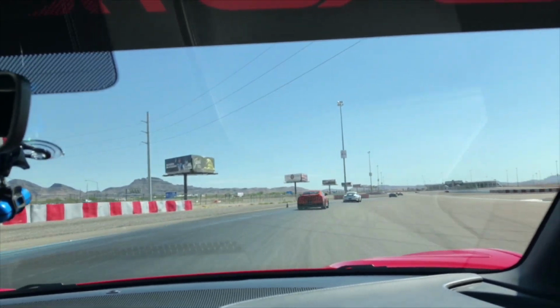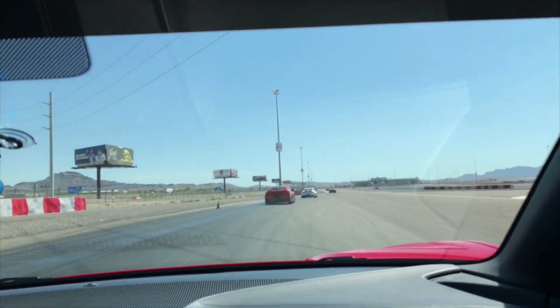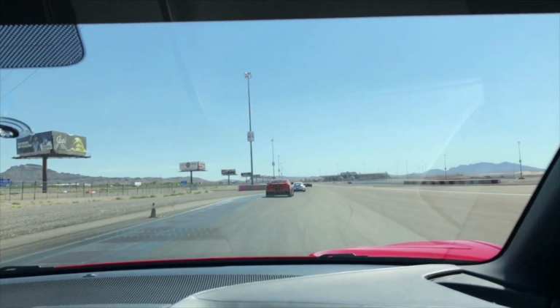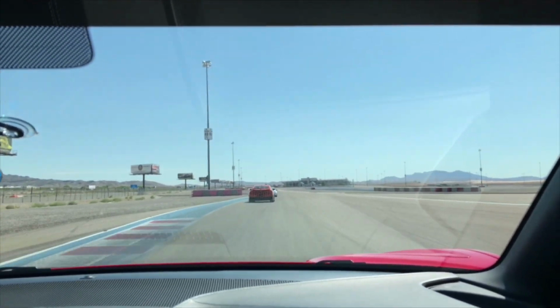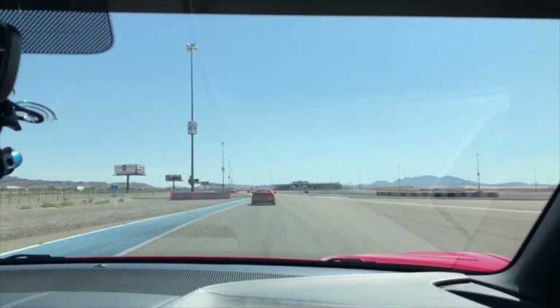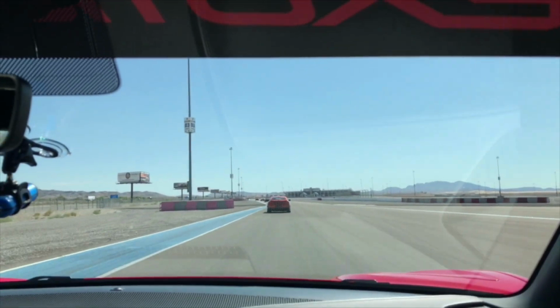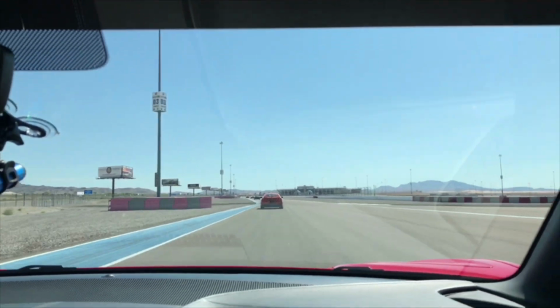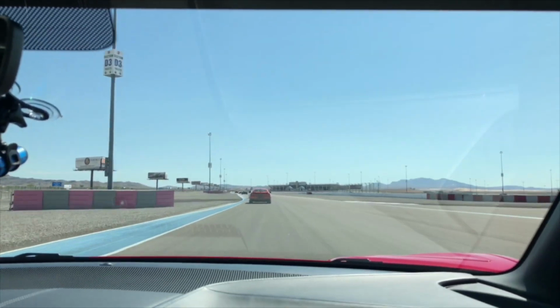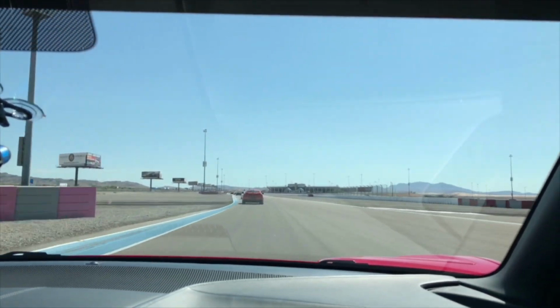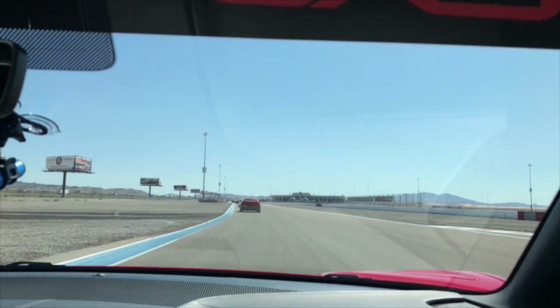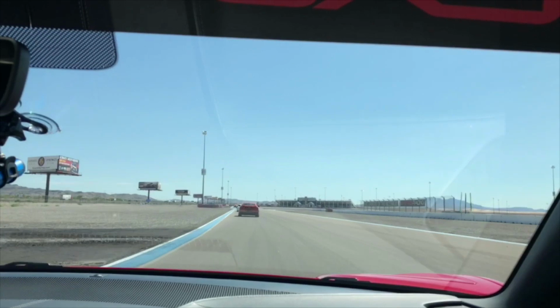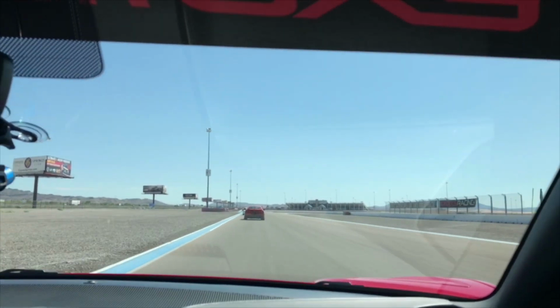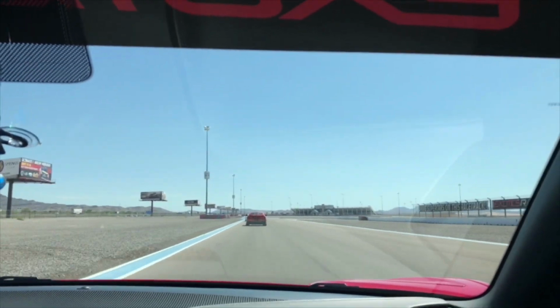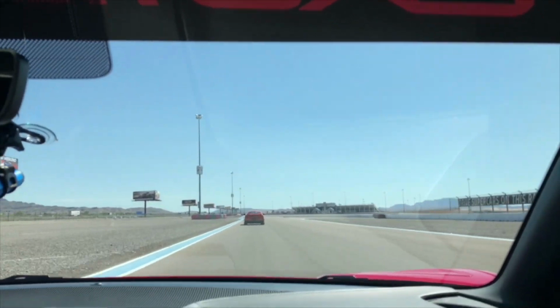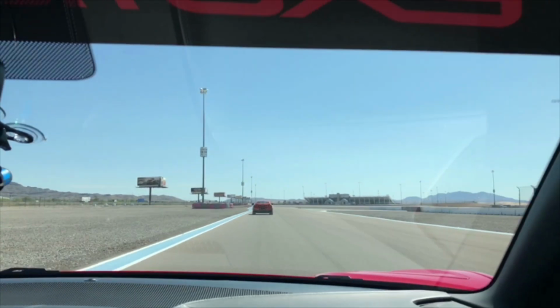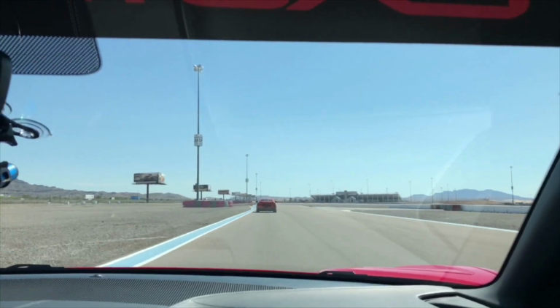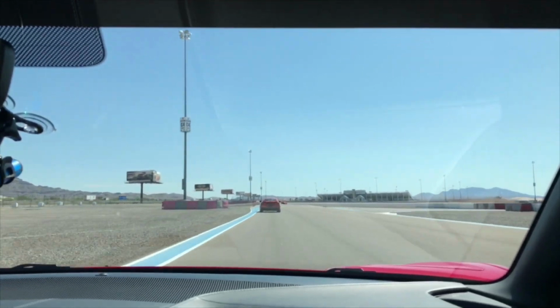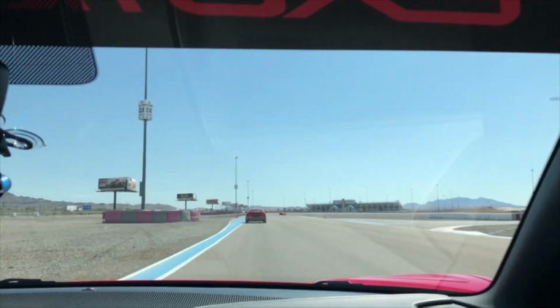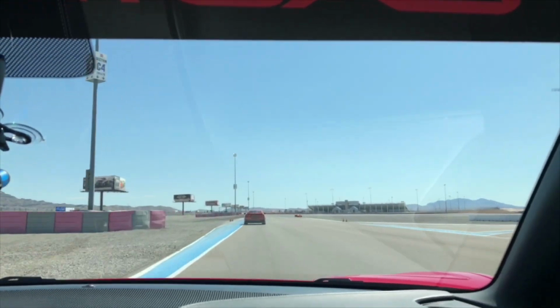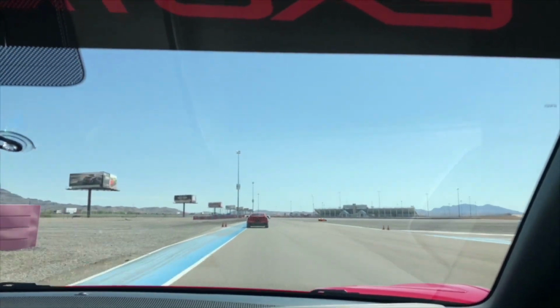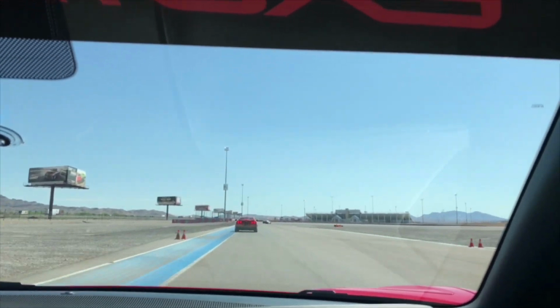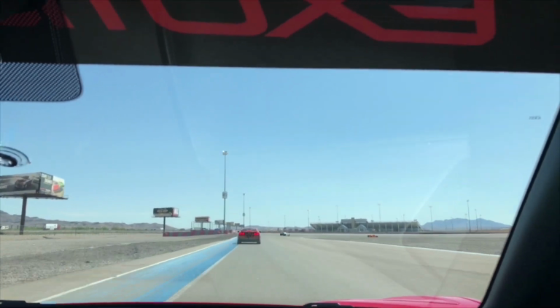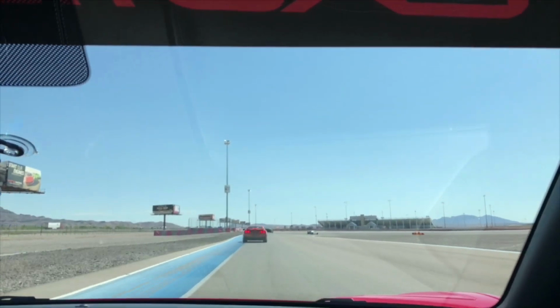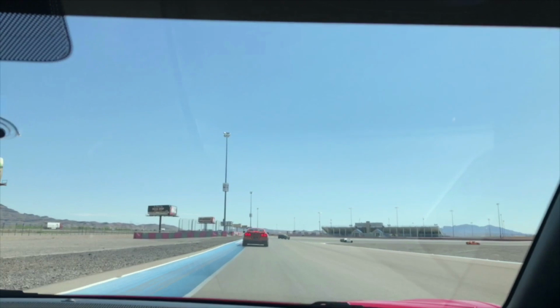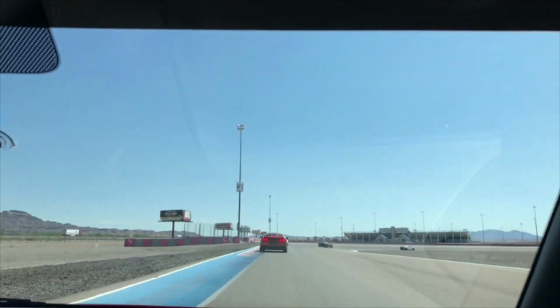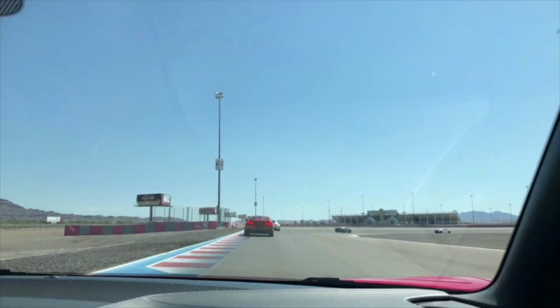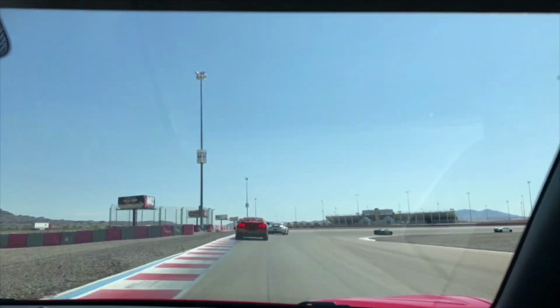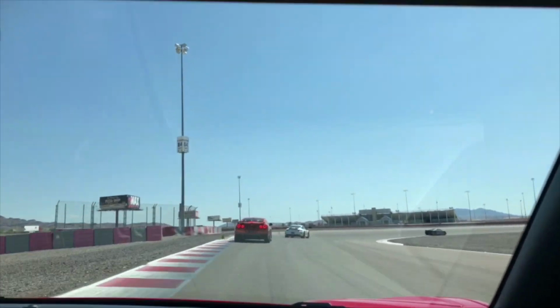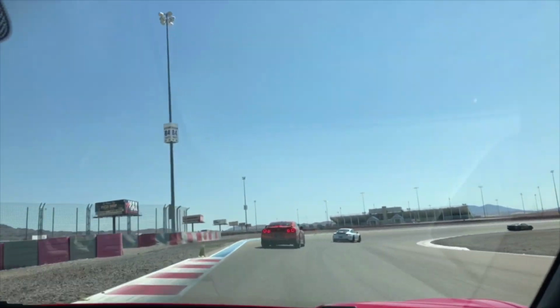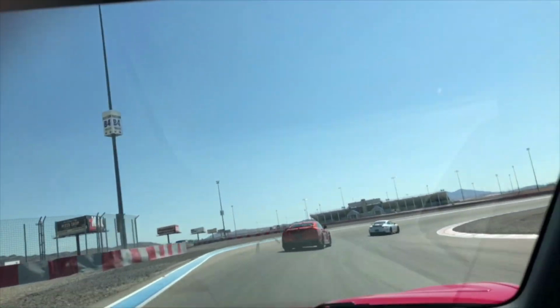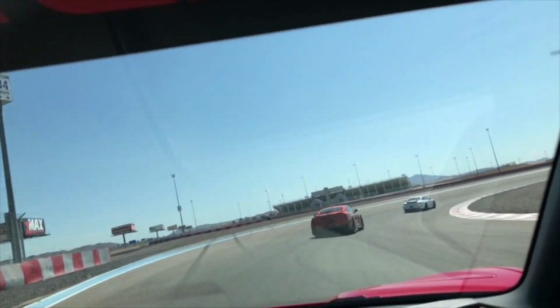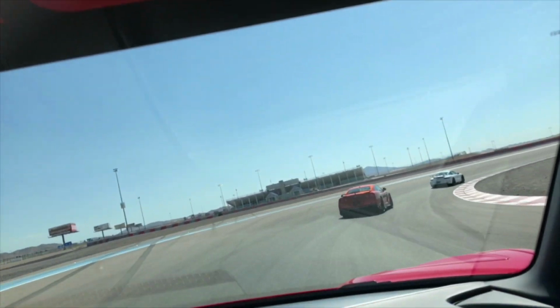As you can hear, those twin turbos are starting to spool up. With 570 horsepower down the front straight, you can expect to reach somewhere between 120 and 125 miles an hour at the end here. It's a very, very quick car — one of our faster models at the mountain straights.